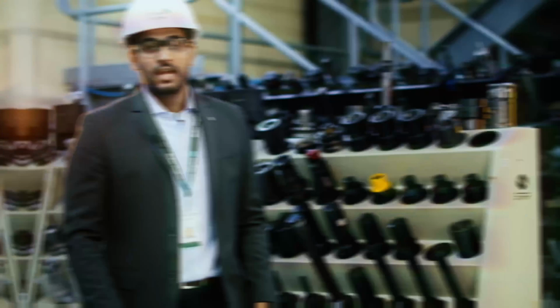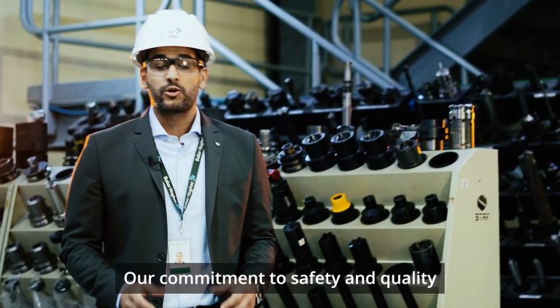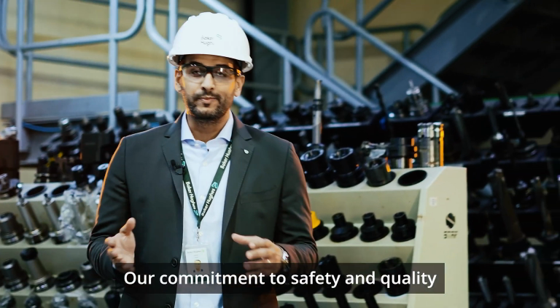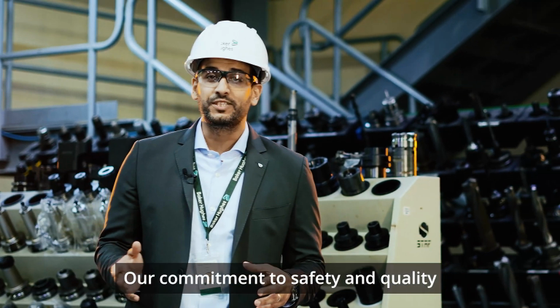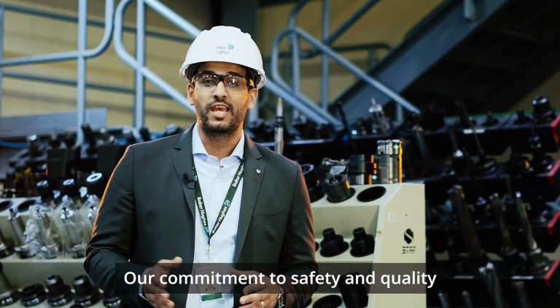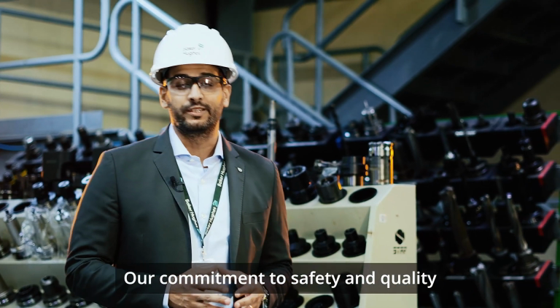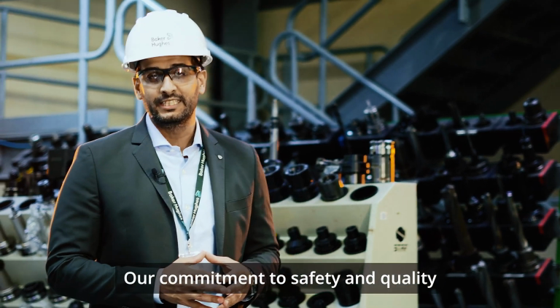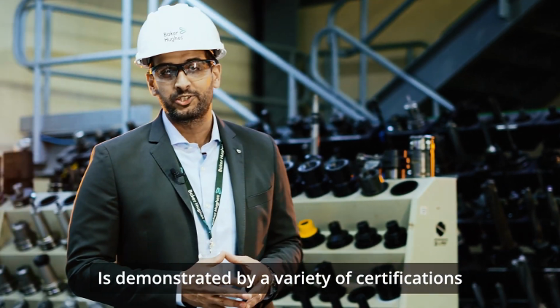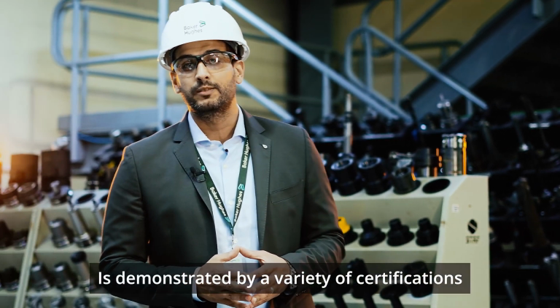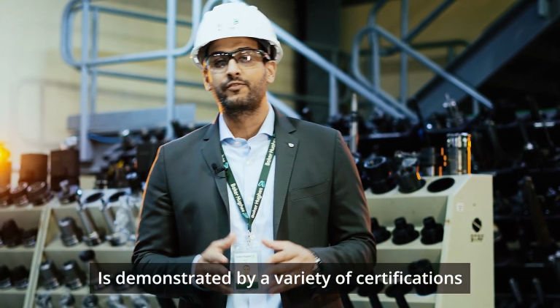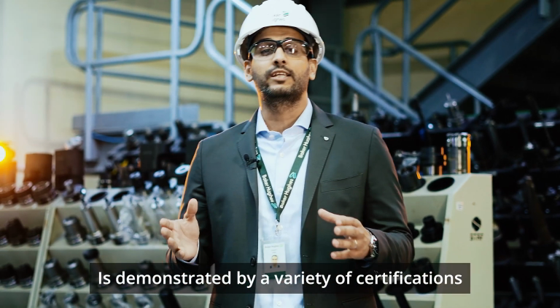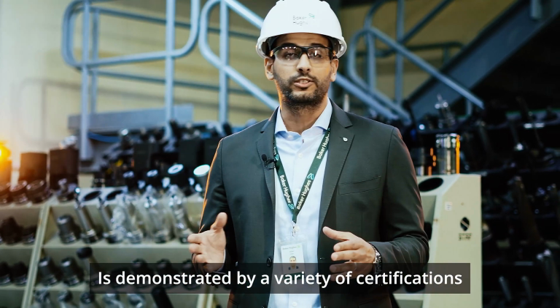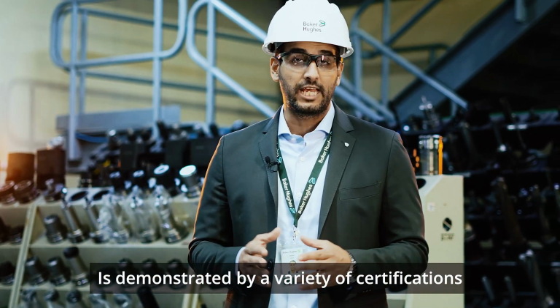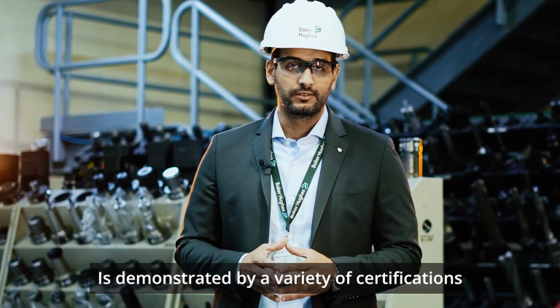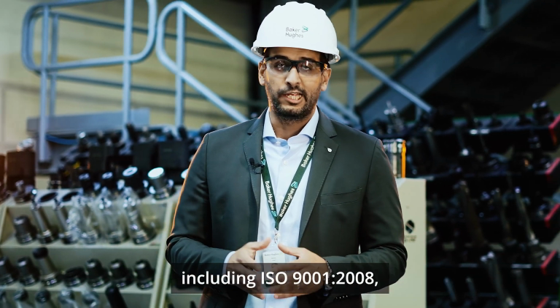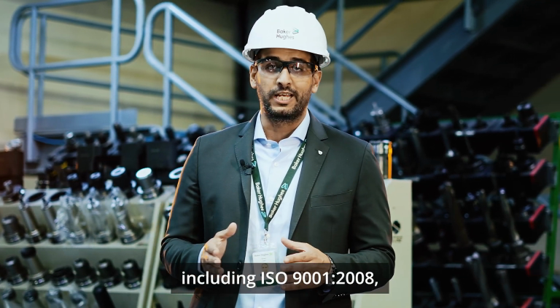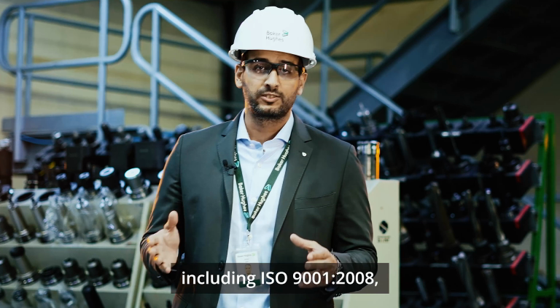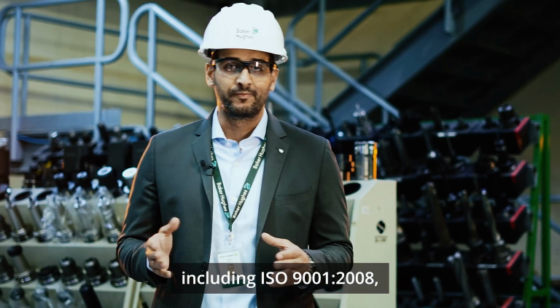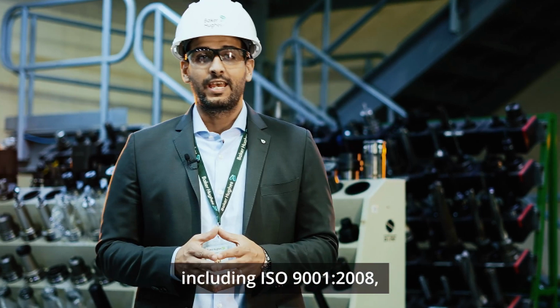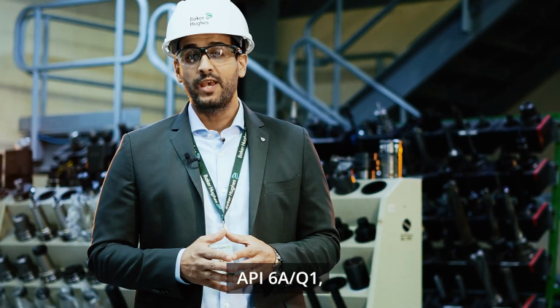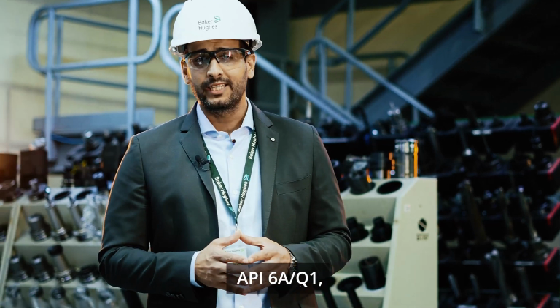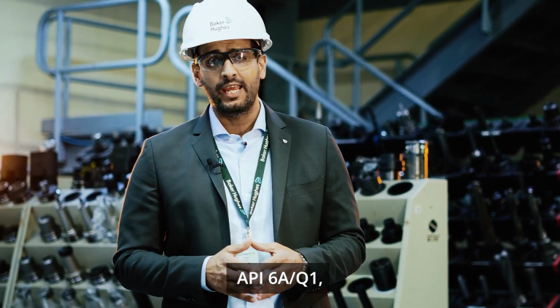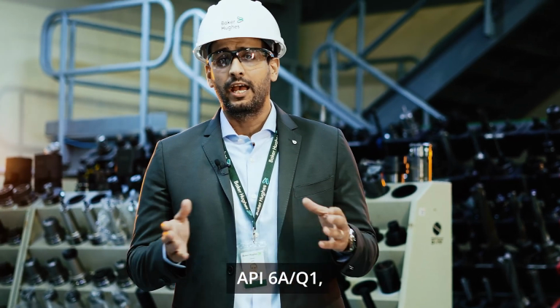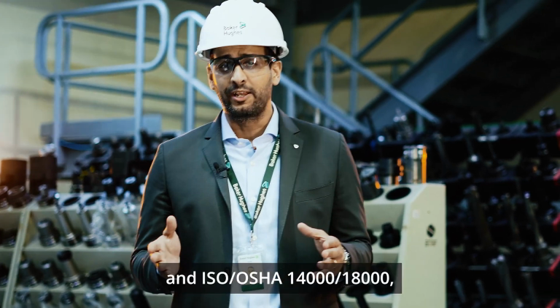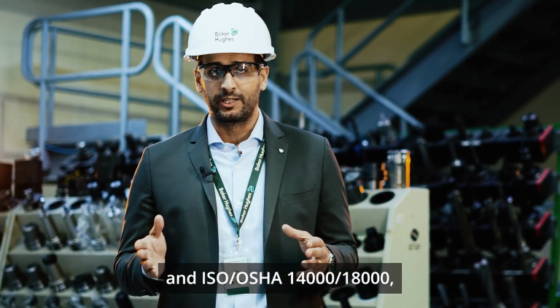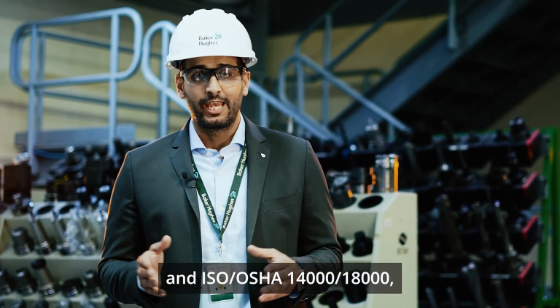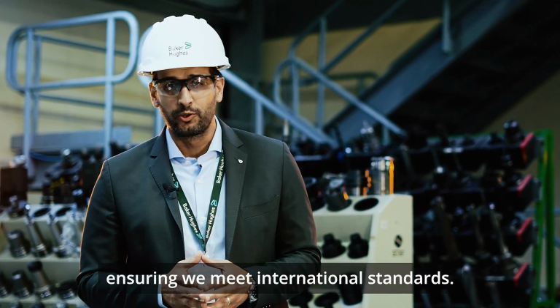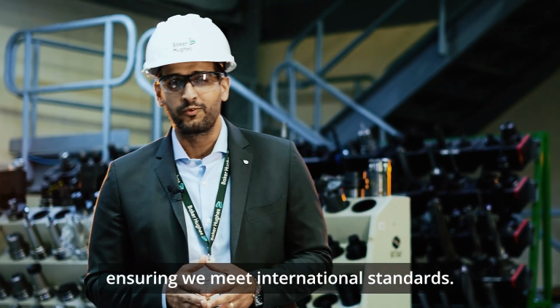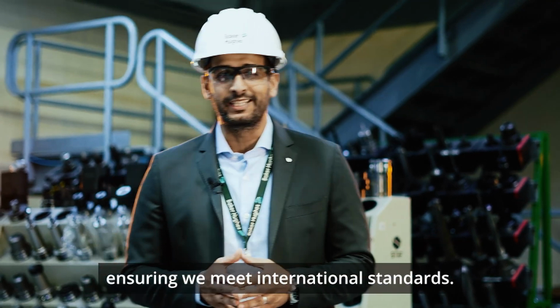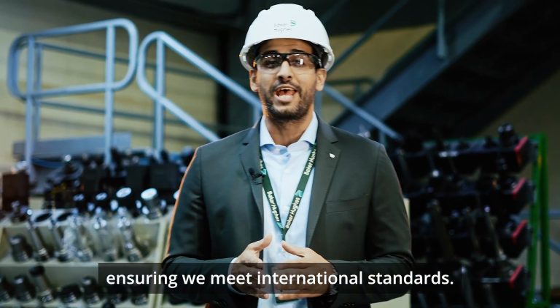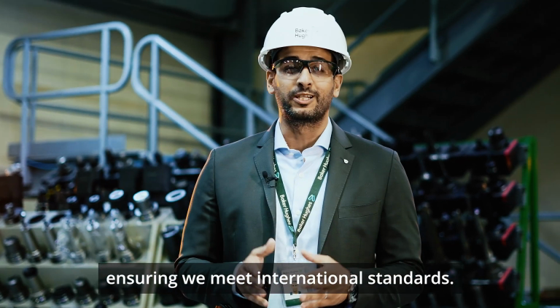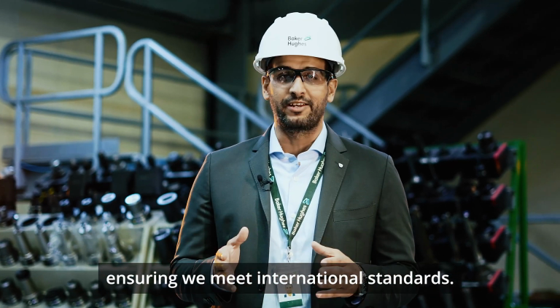Our commitment to safety and quality is demonstrated by a variety of certifications, including ISO, API 6A, and OSHA, ensuring we meet international standards.